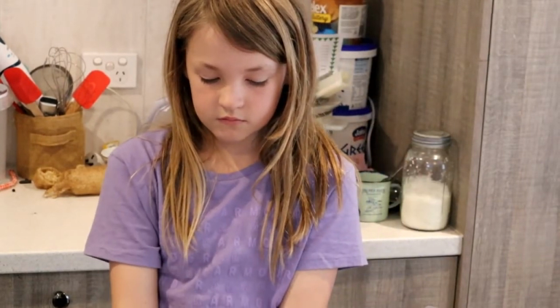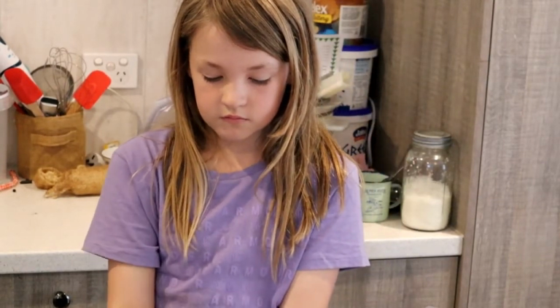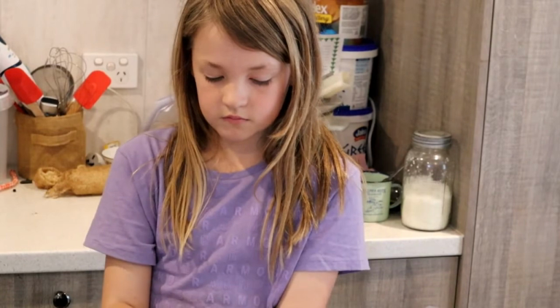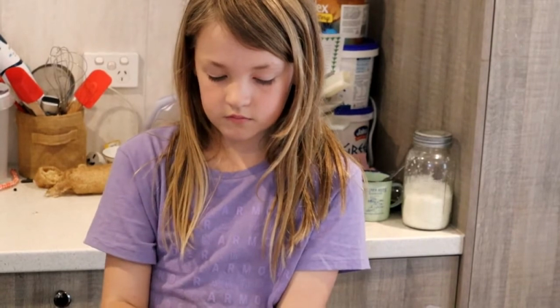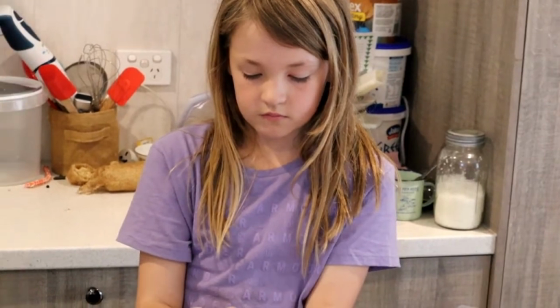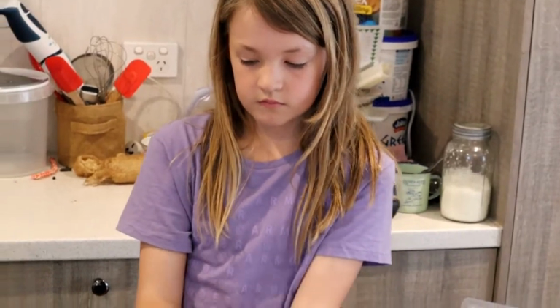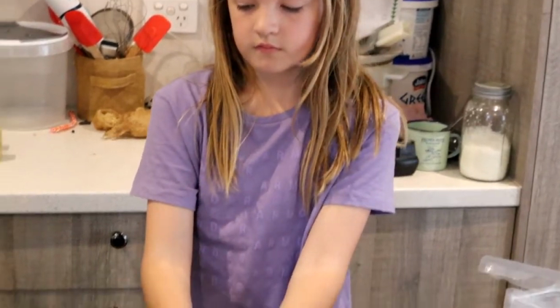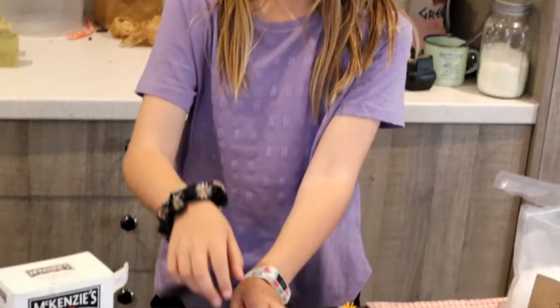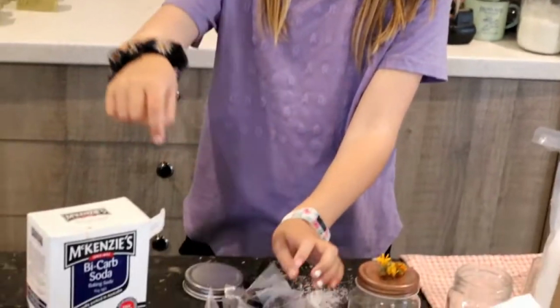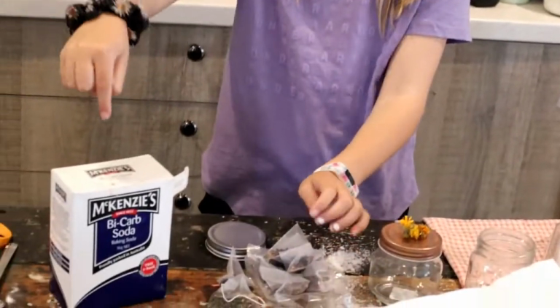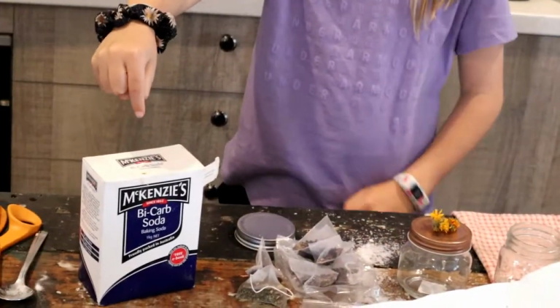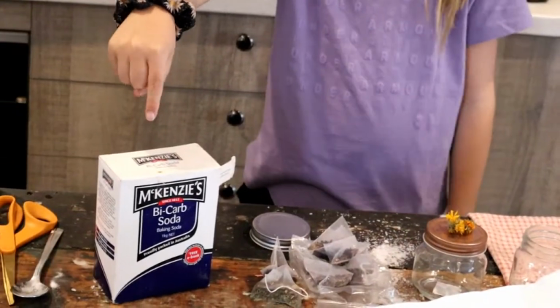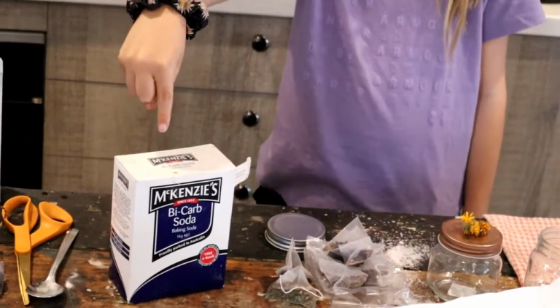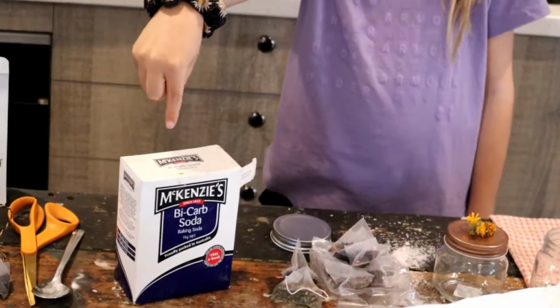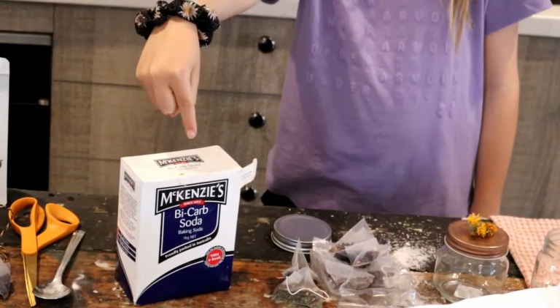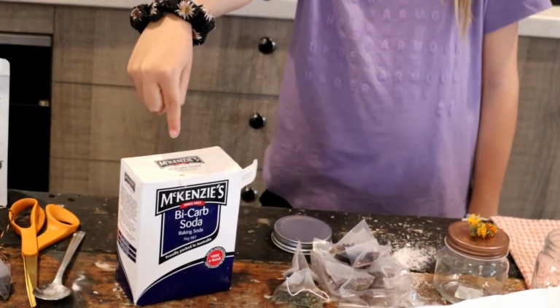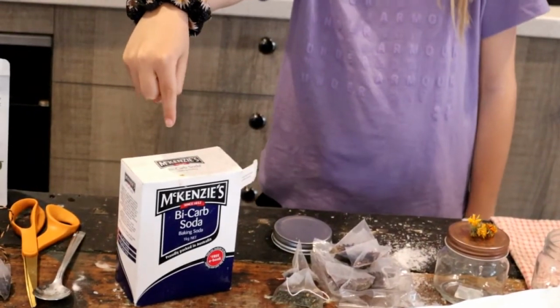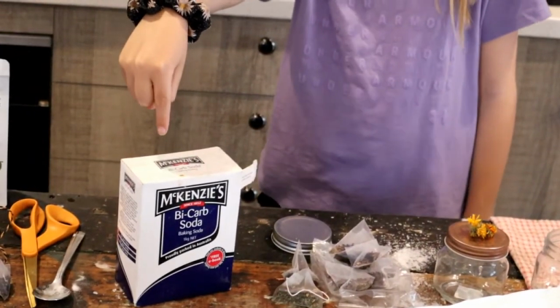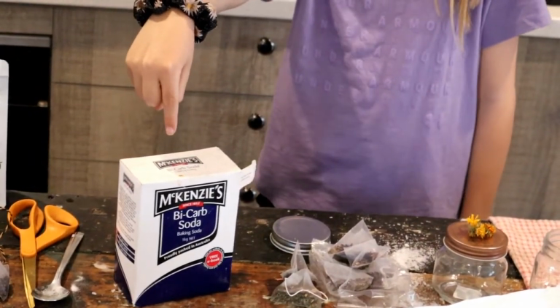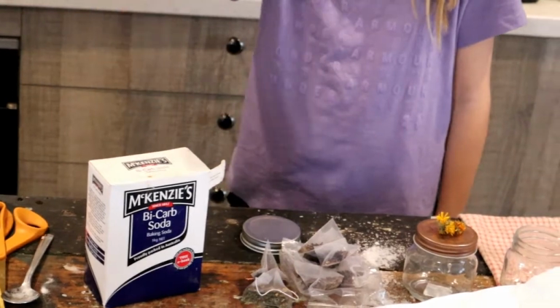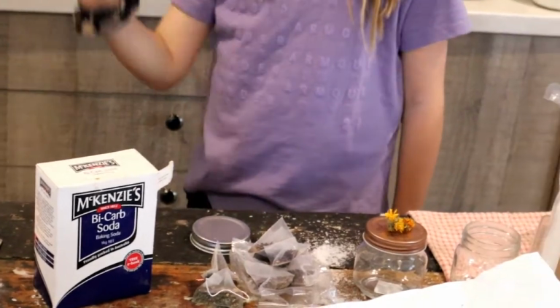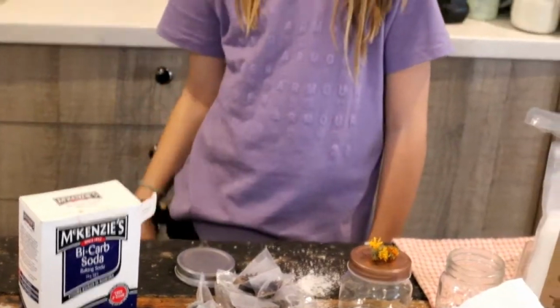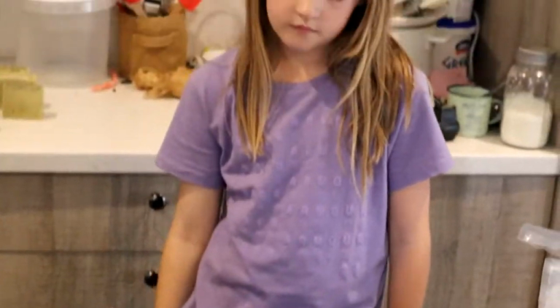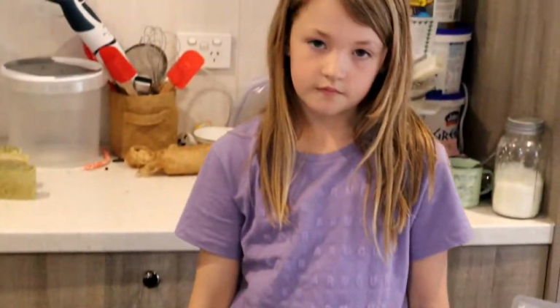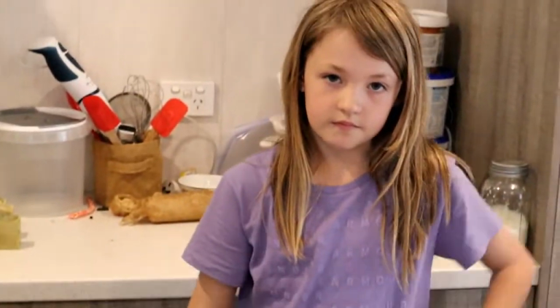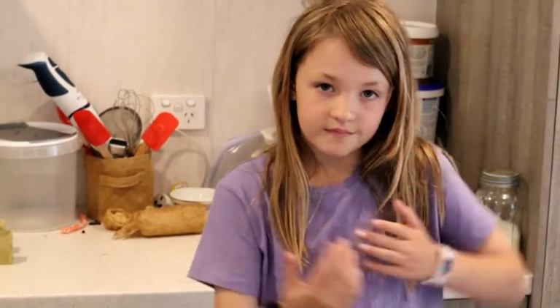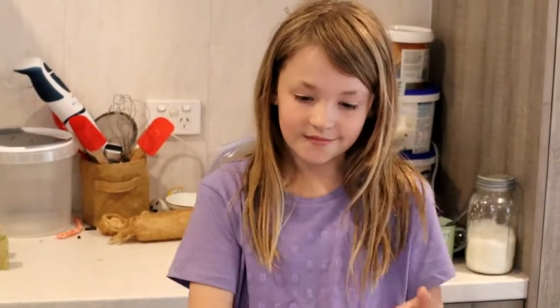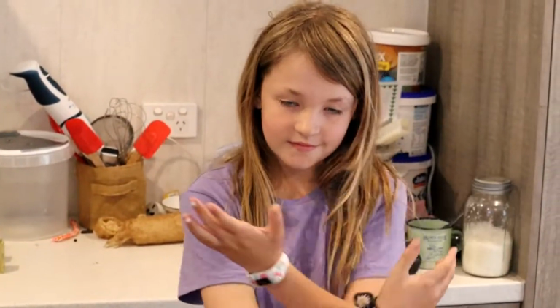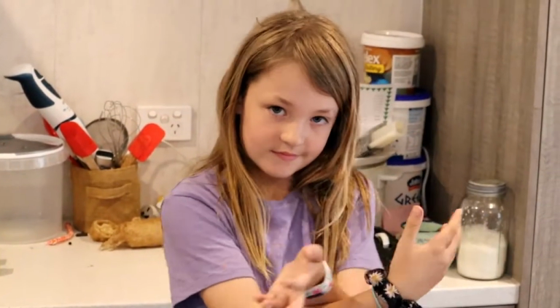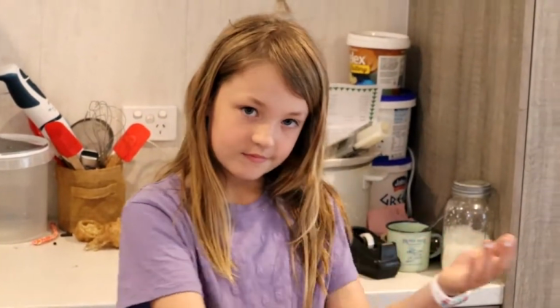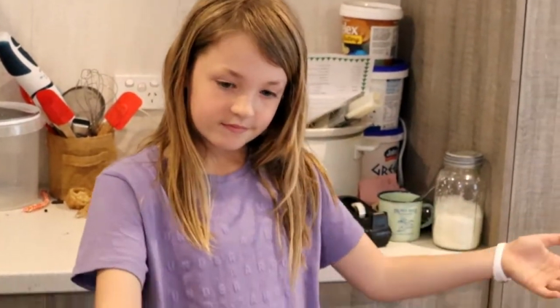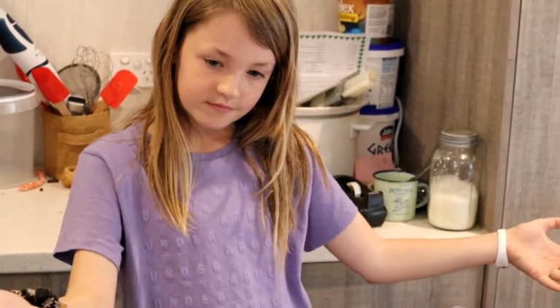The next thing we've got is a box of bicarb soda, and that's it. So let's make some bath salts and talk a bit more about that as we go.